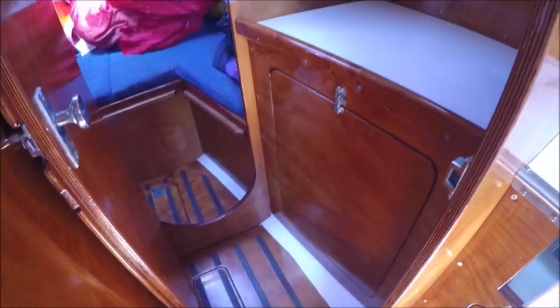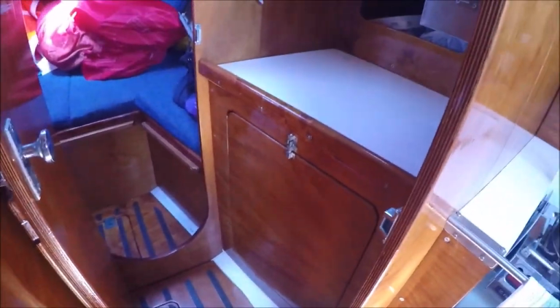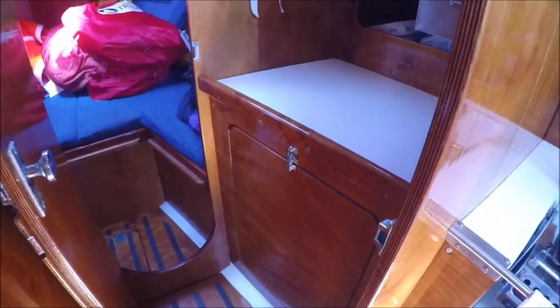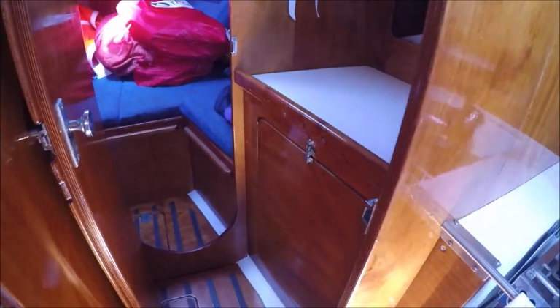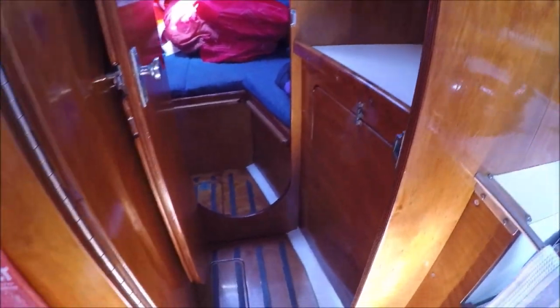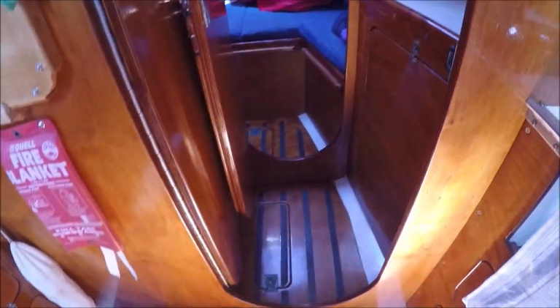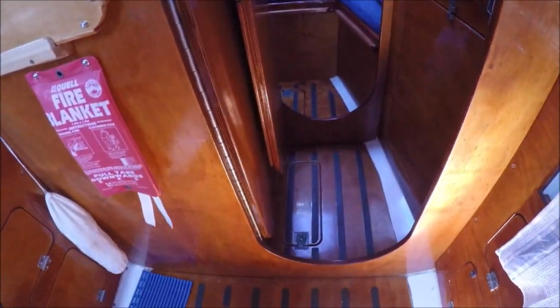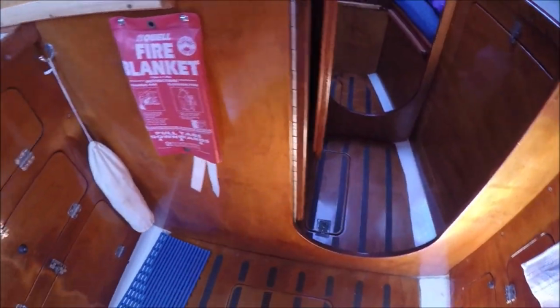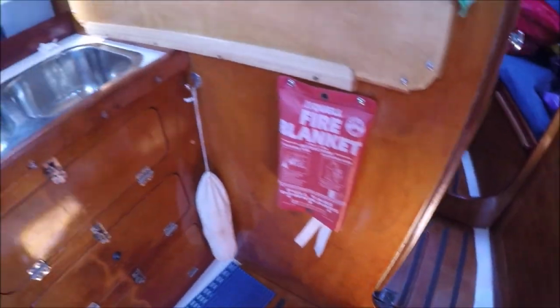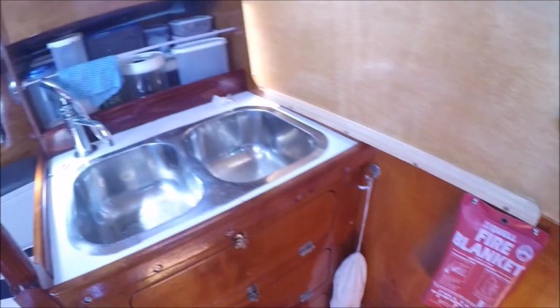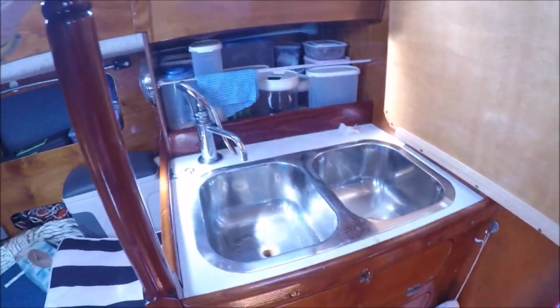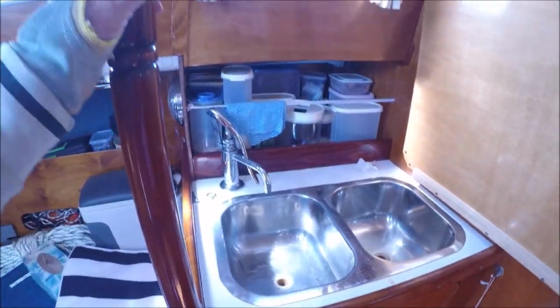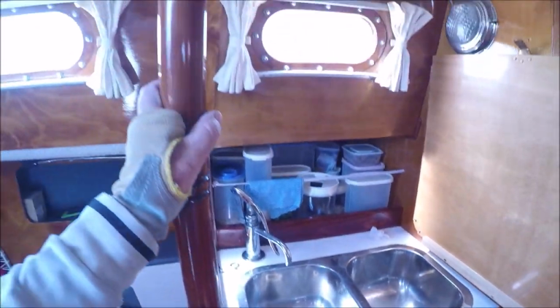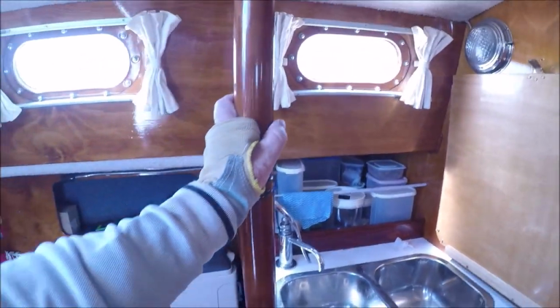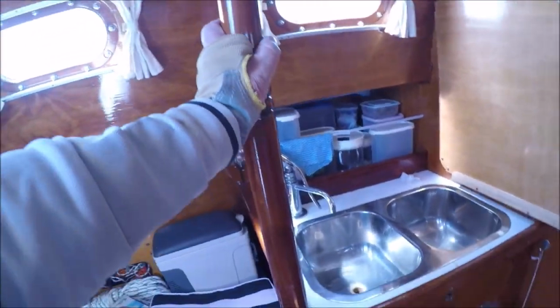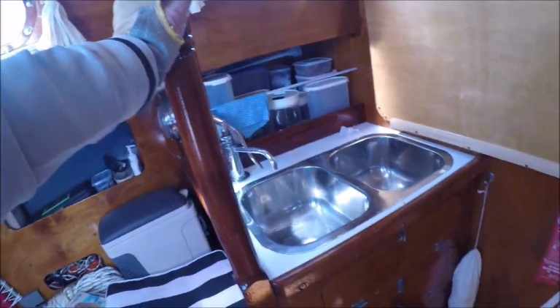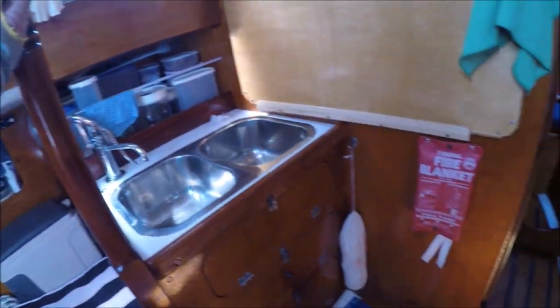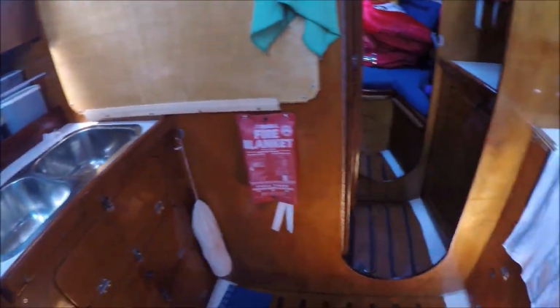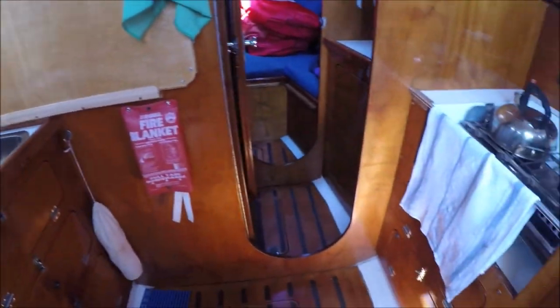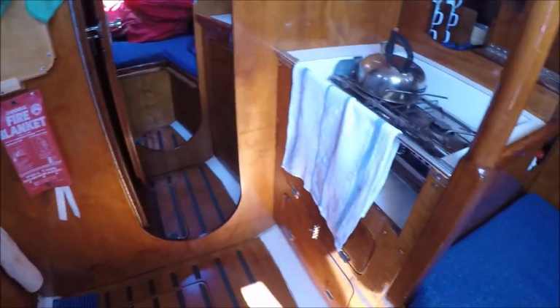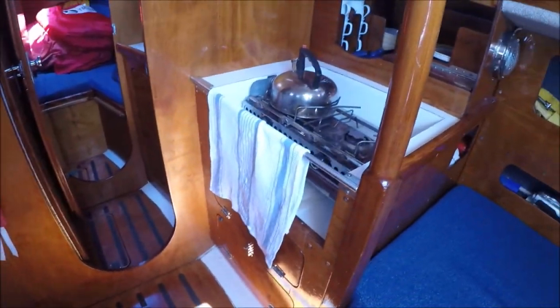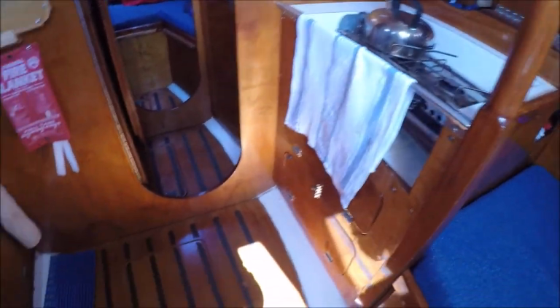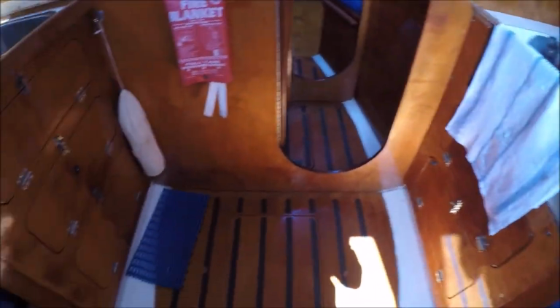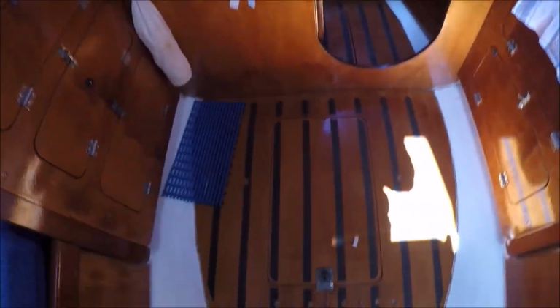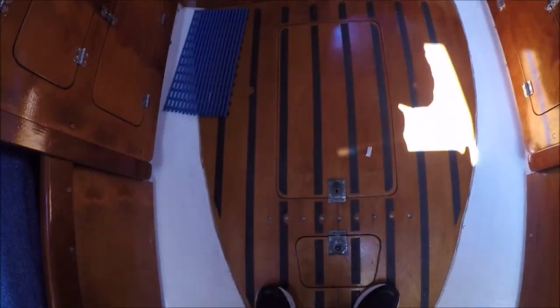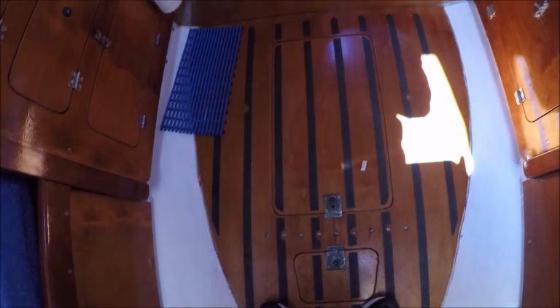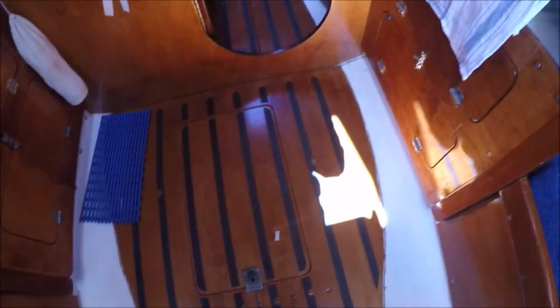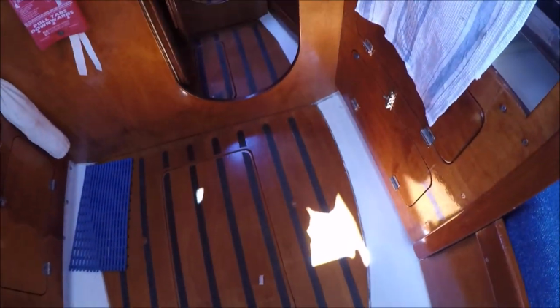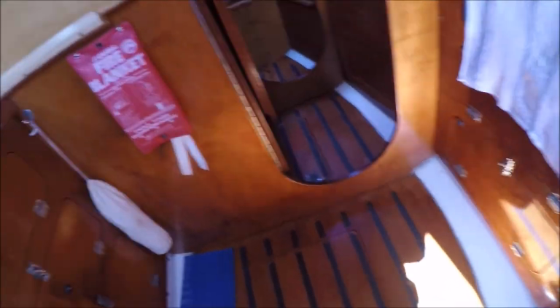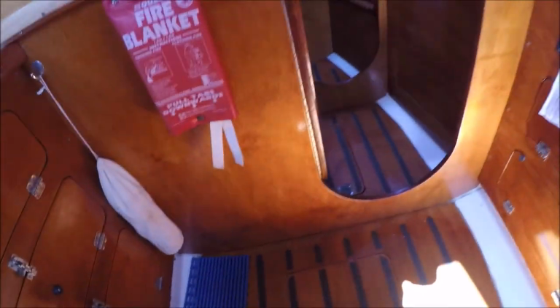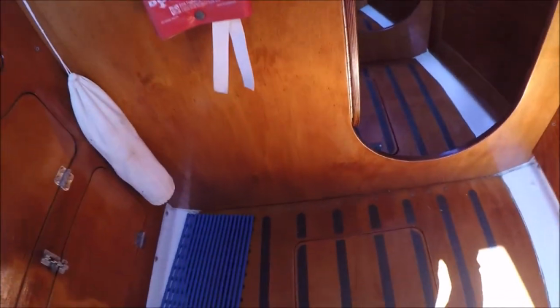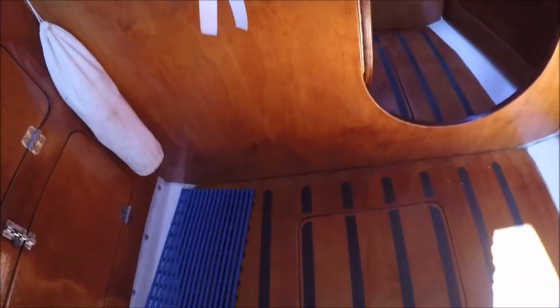All stowage under there. The bilges are immaculate — everything here is immaculate. Stove, checked all the lockers, checked all the bilges, they're all terrific.